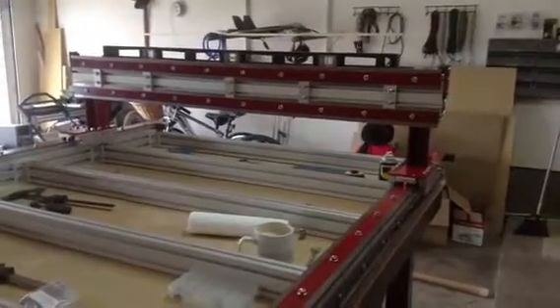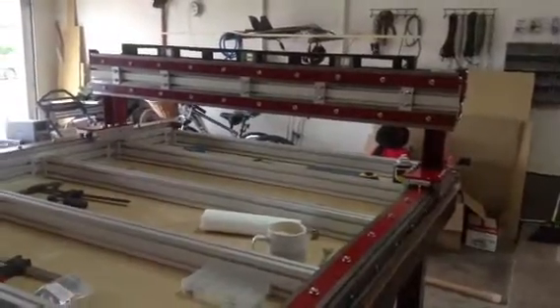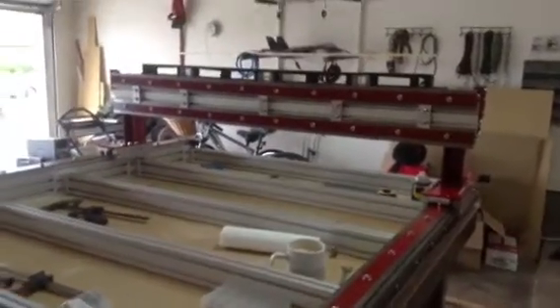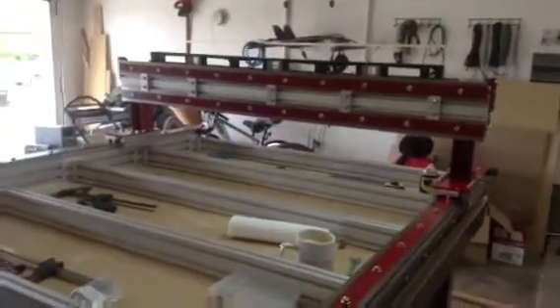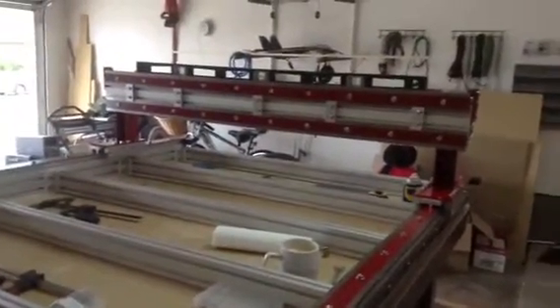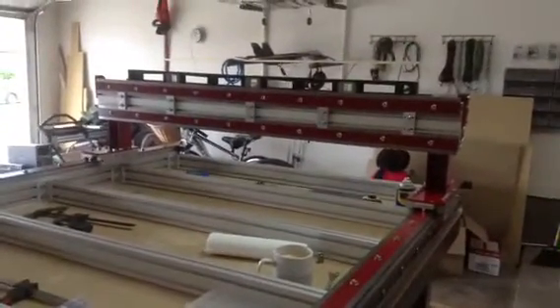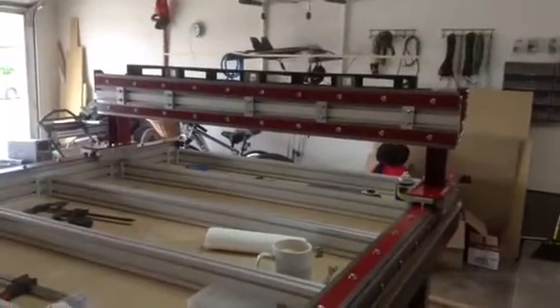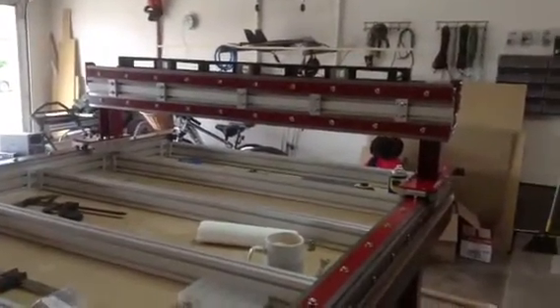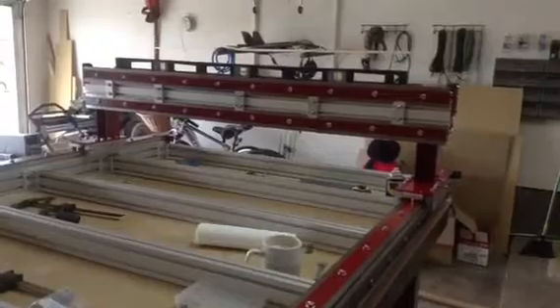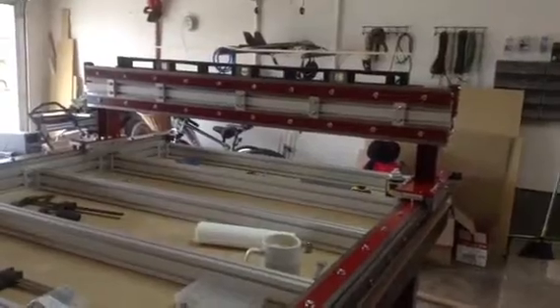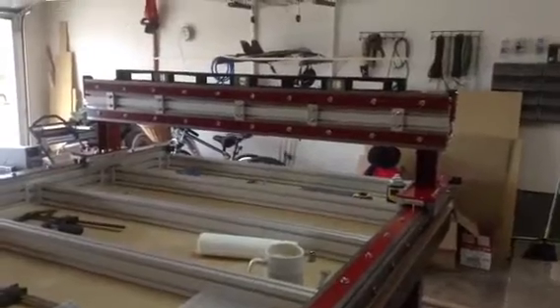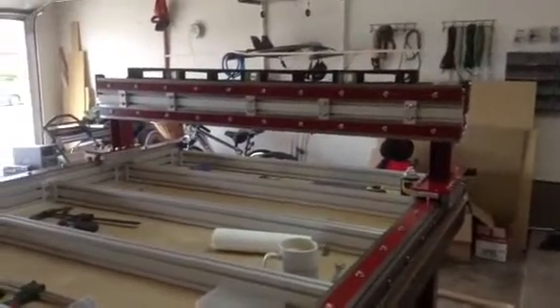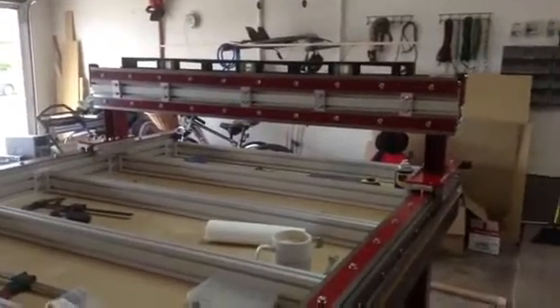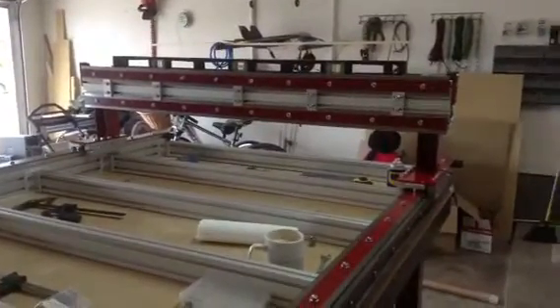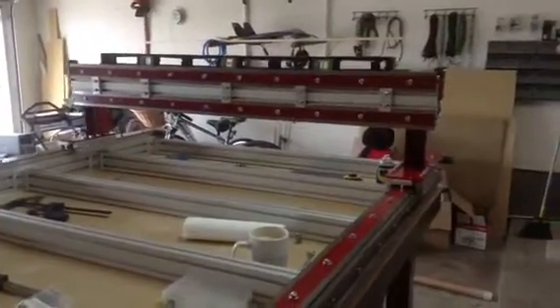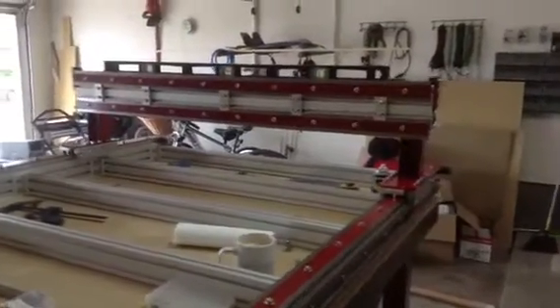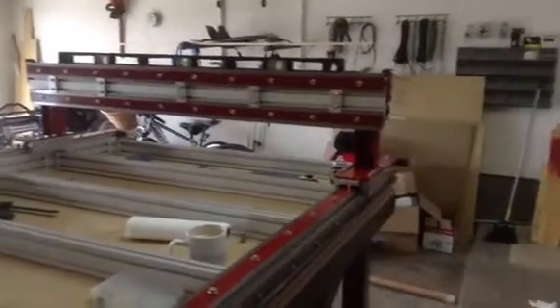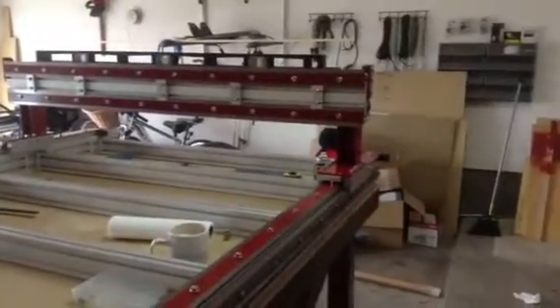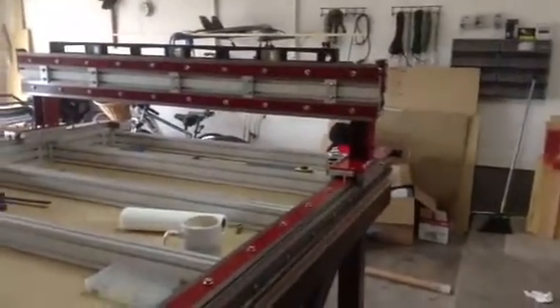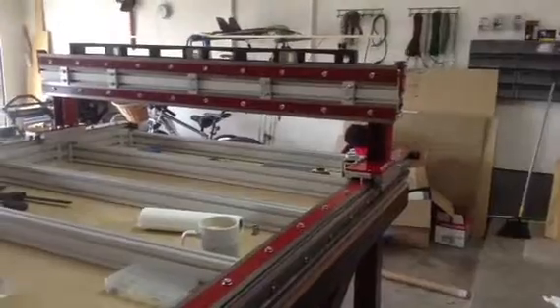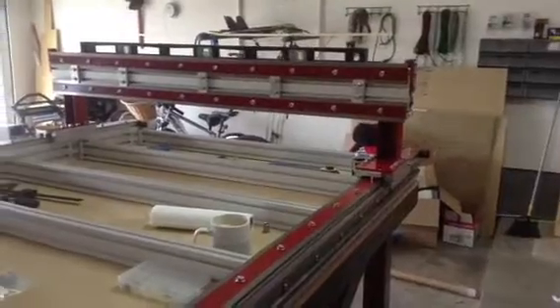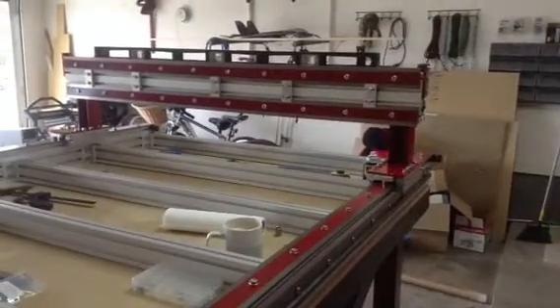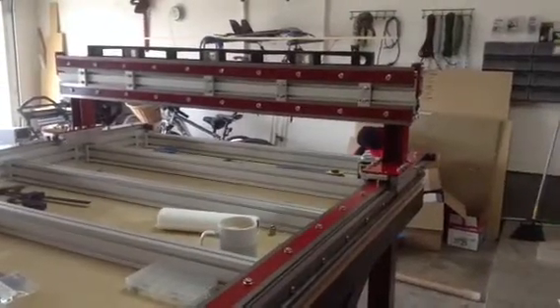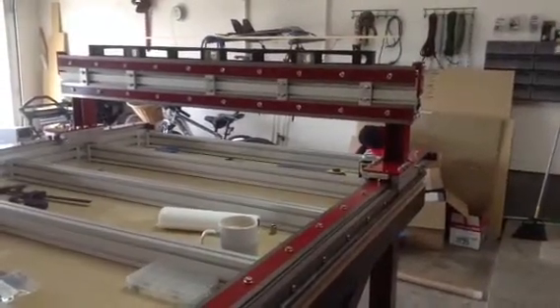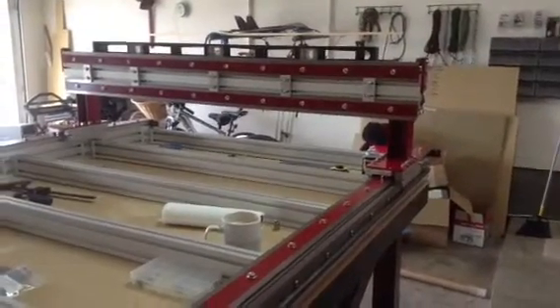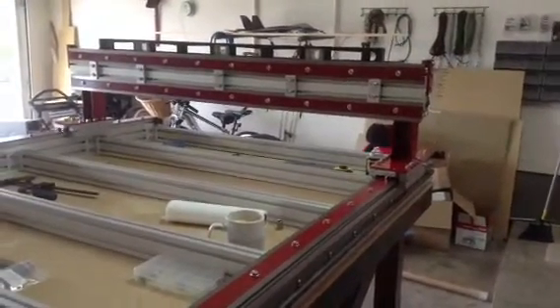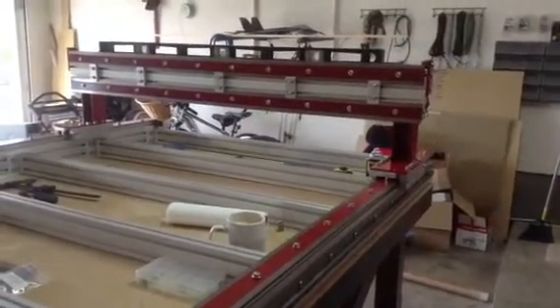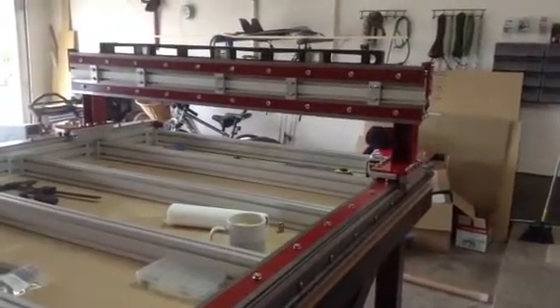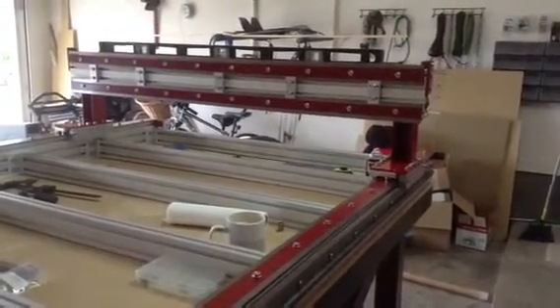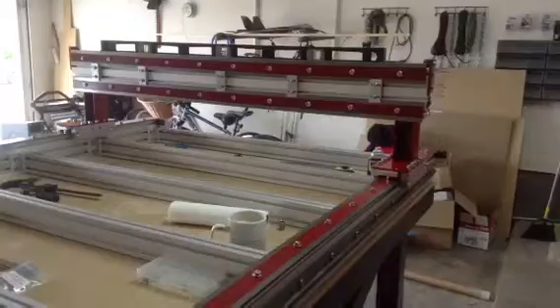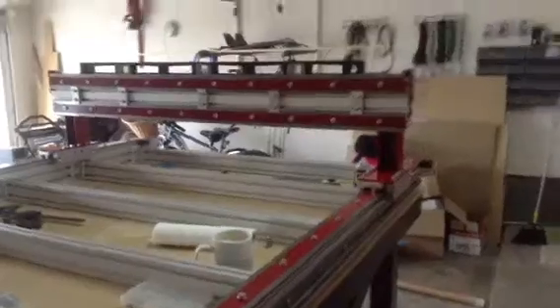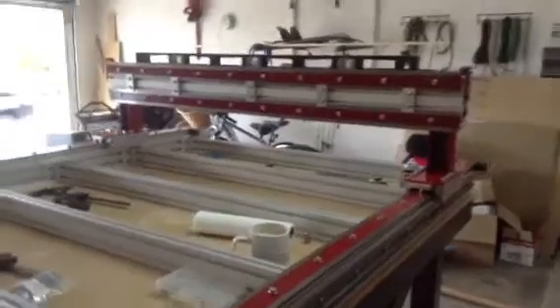Hey everybody, Chuck here, building the CRP4848 build log number 5. Lots been done, but I'm going to break this into a few videos and kind of show you how I put on the gantry on the gantry risers, and some quick ways to adjust it.